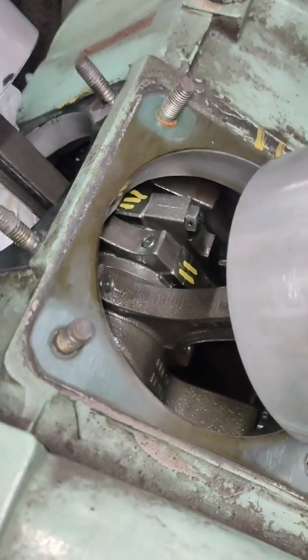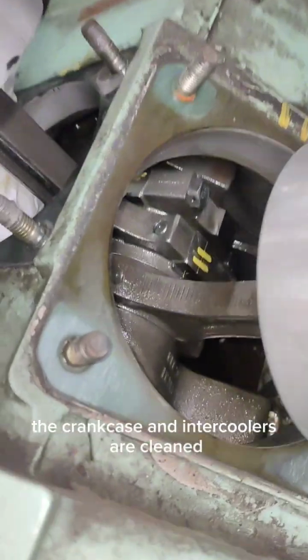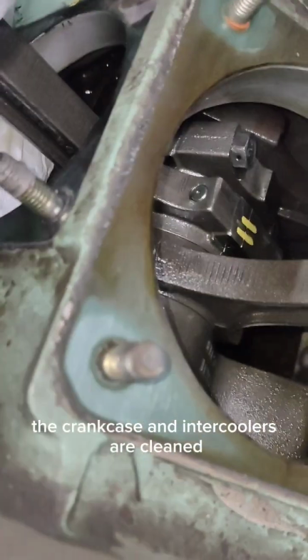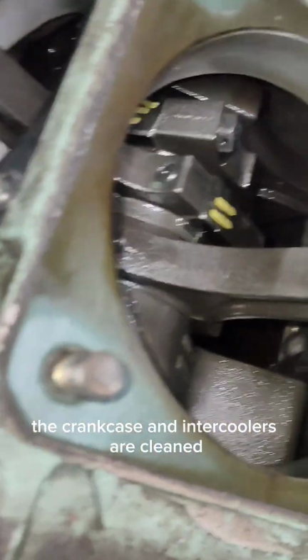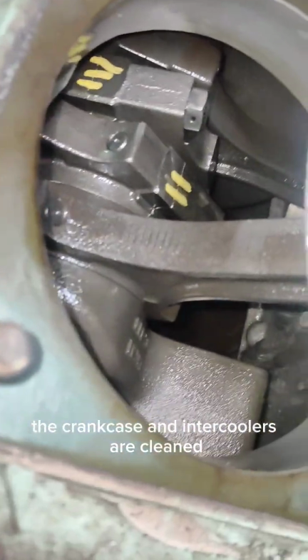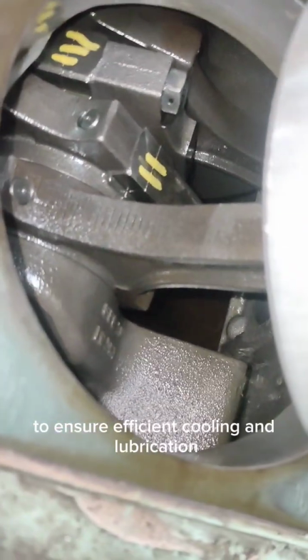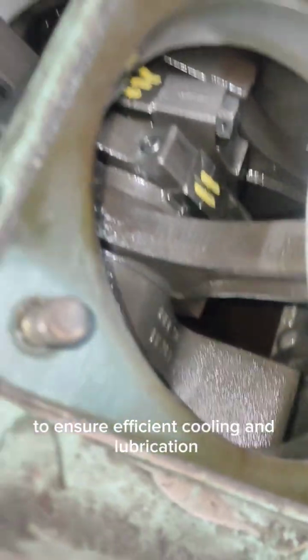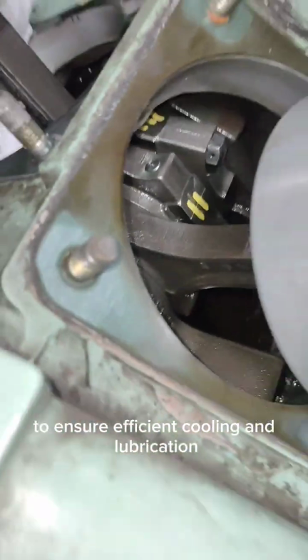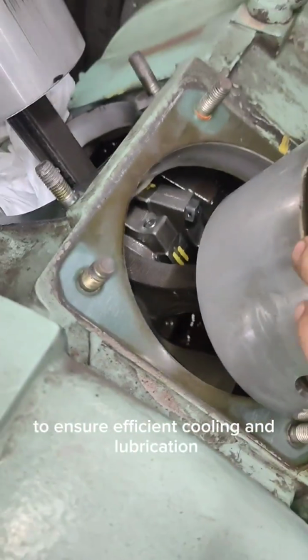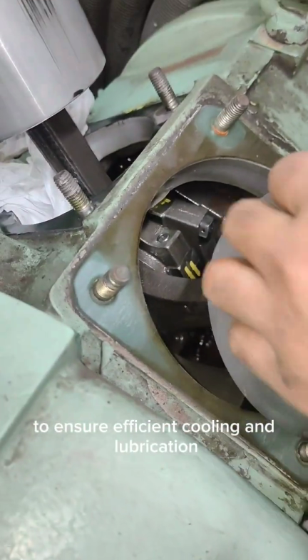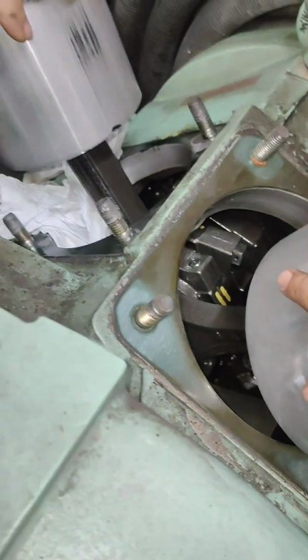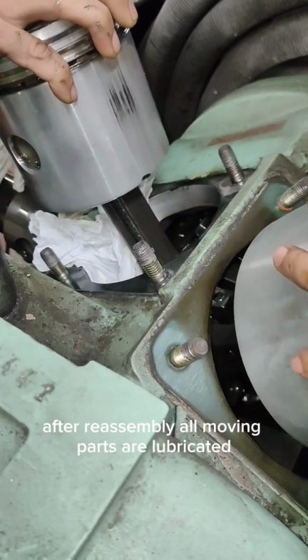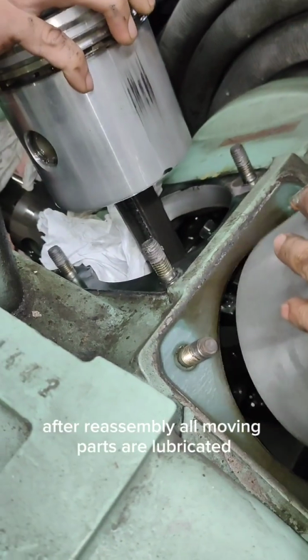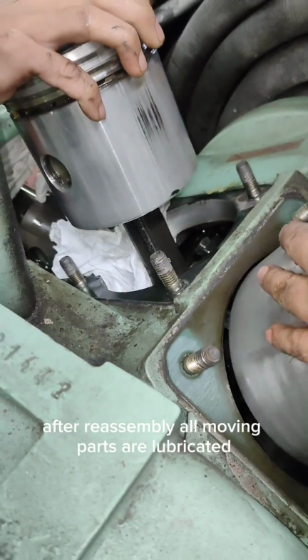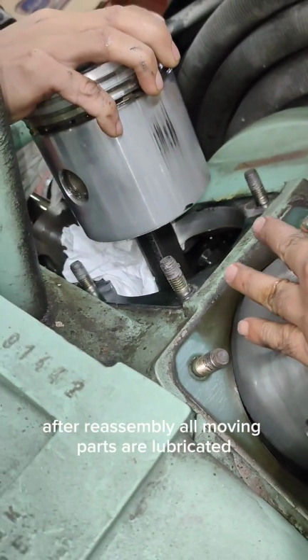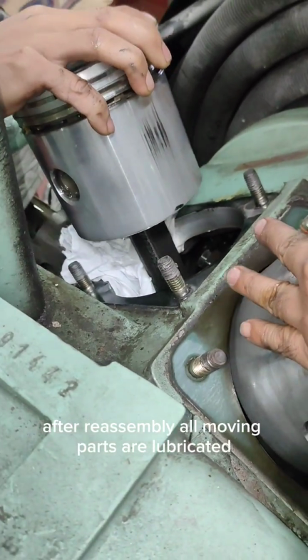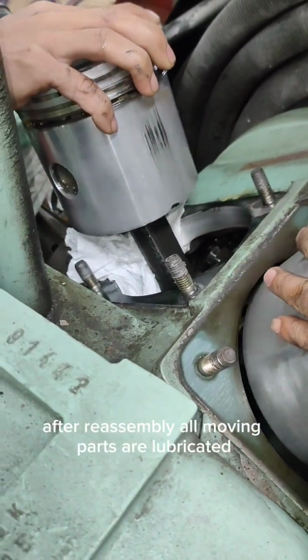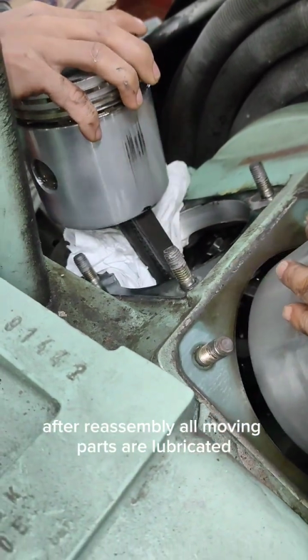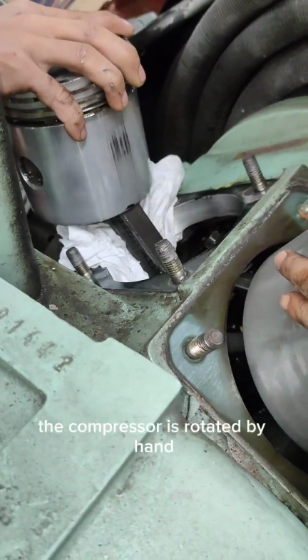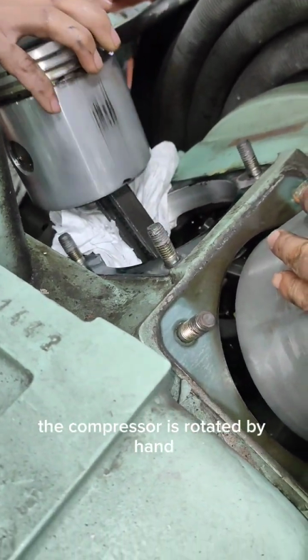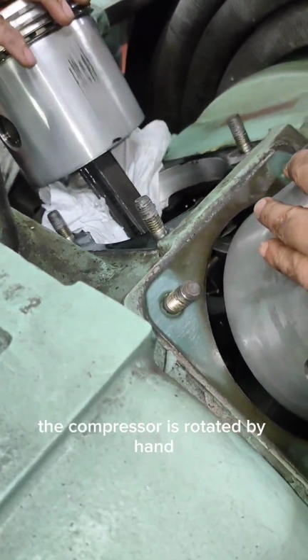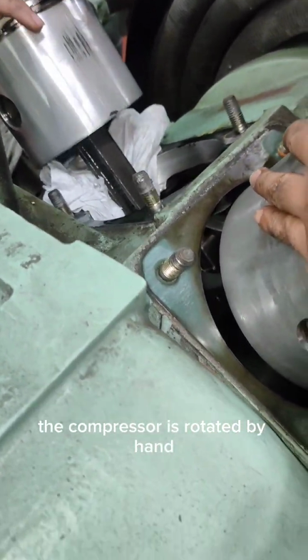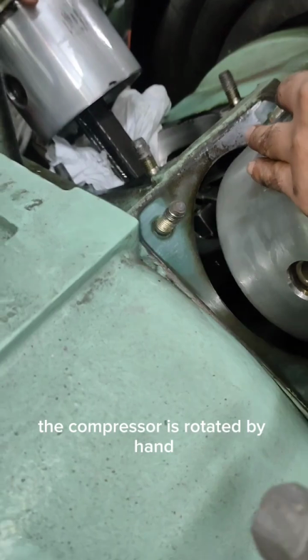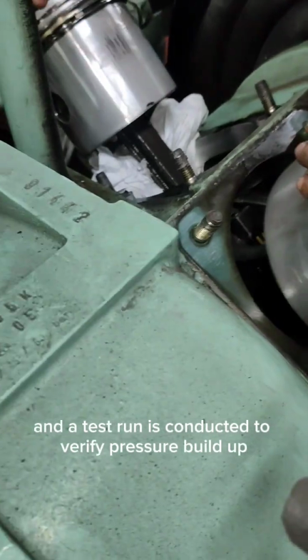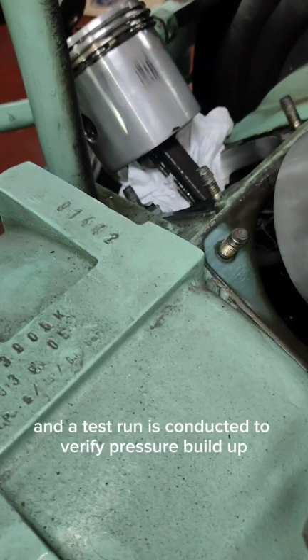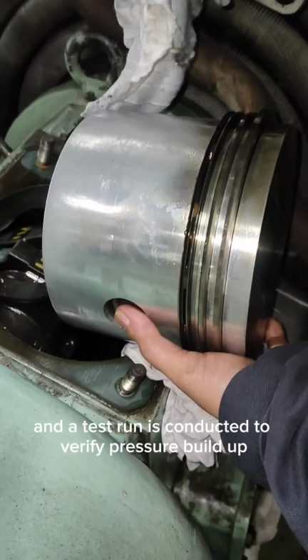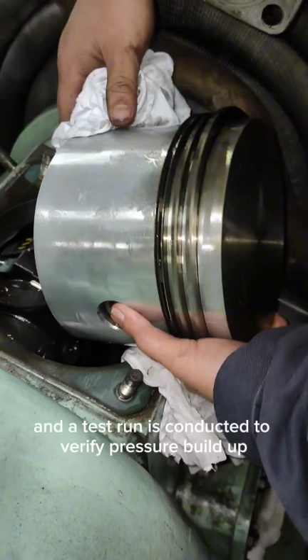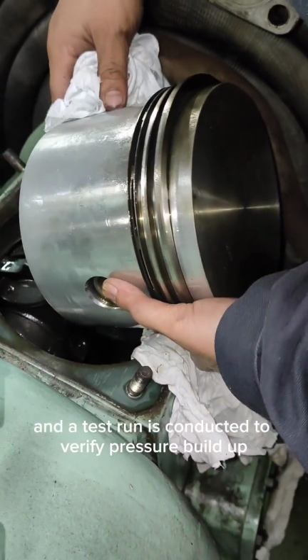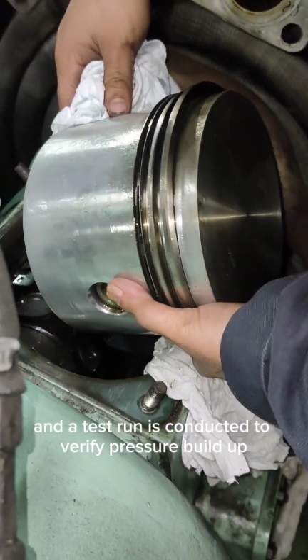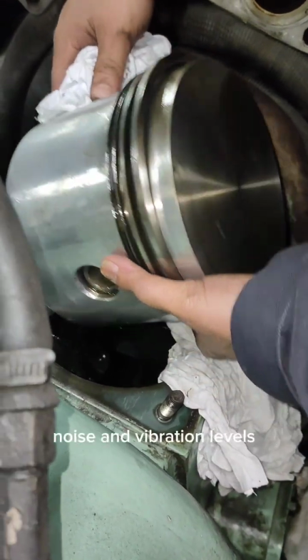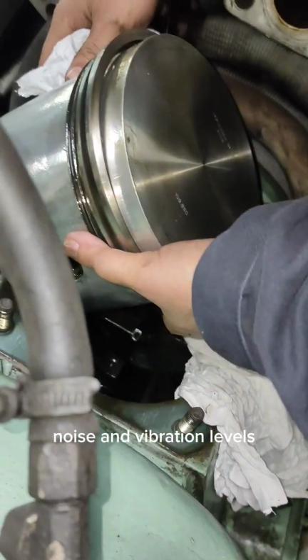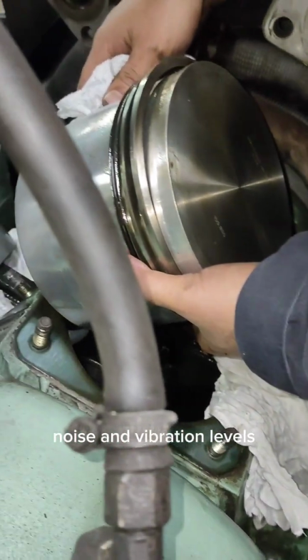The crankcase and intercoolers are cleaned to ensure efficient cooling and lubrication. After reassembly, all moving parts are lubricated, the compressor is rotated by hand, and a test run is conducted to verify pressure buildup, noise, and vibration levels.